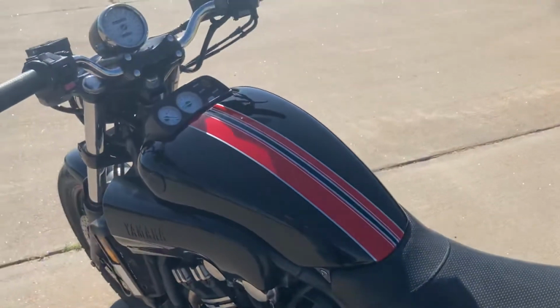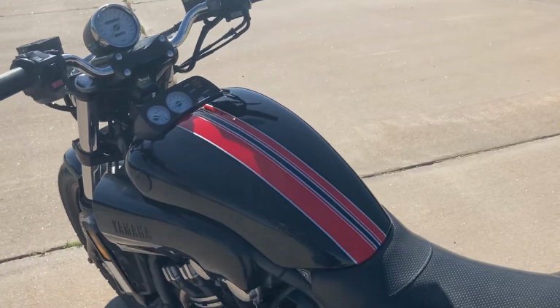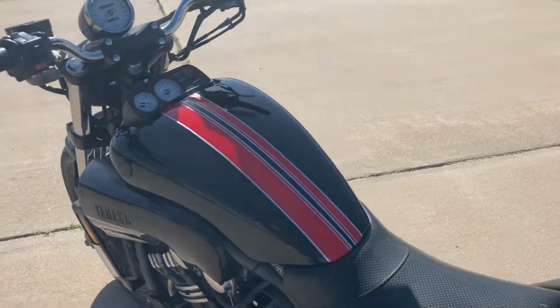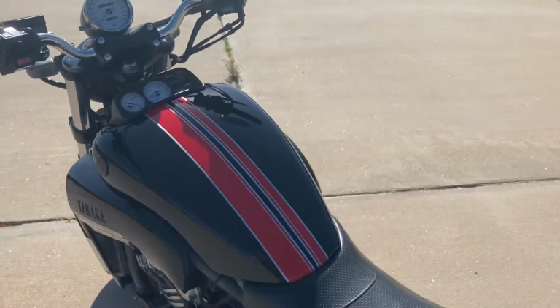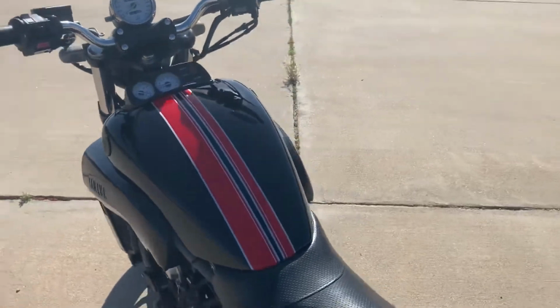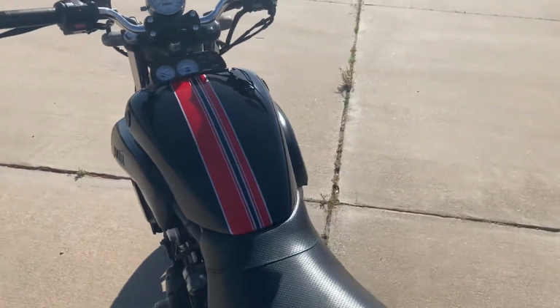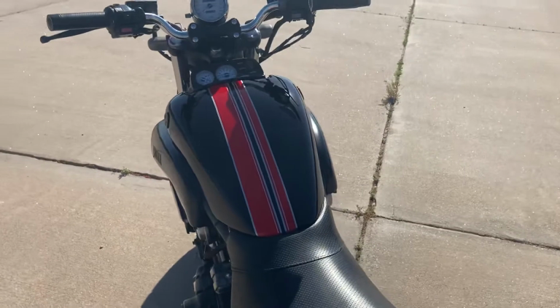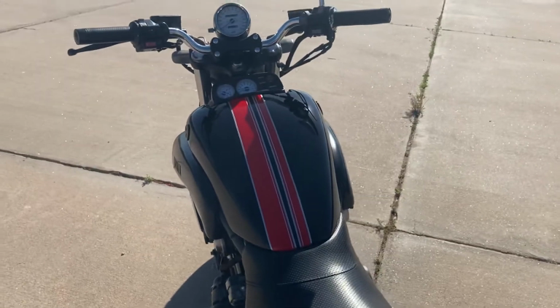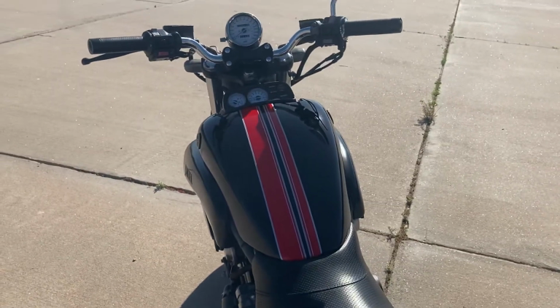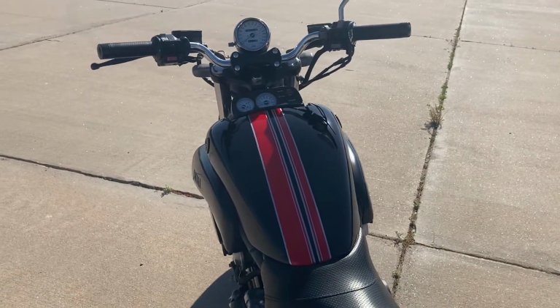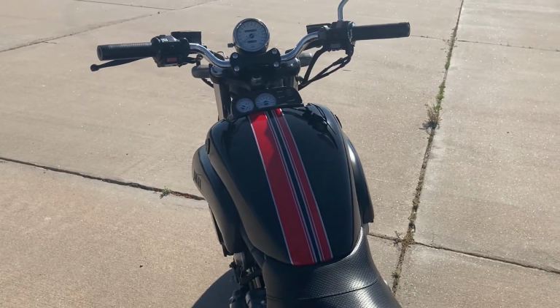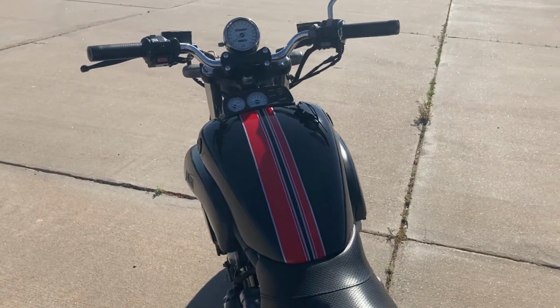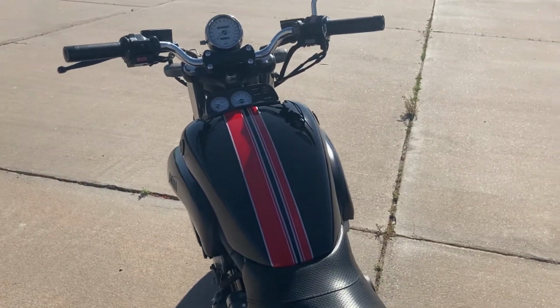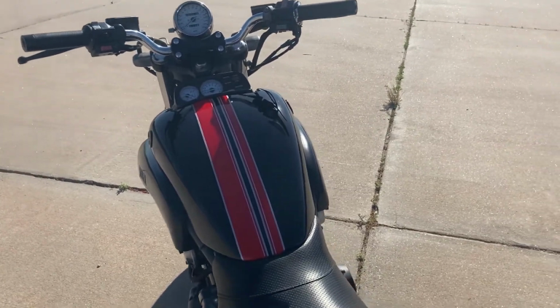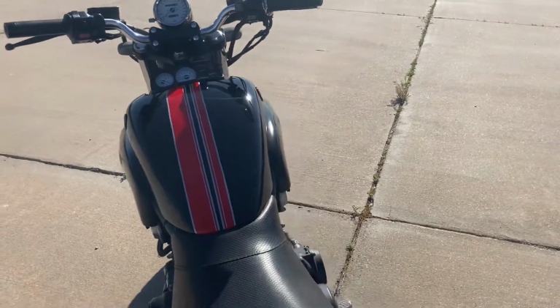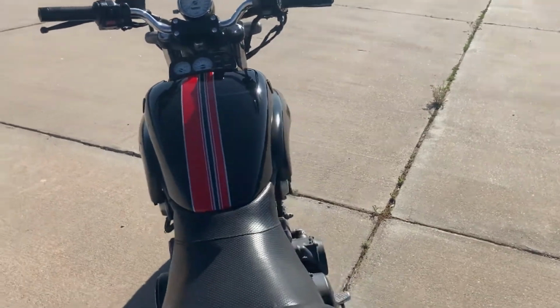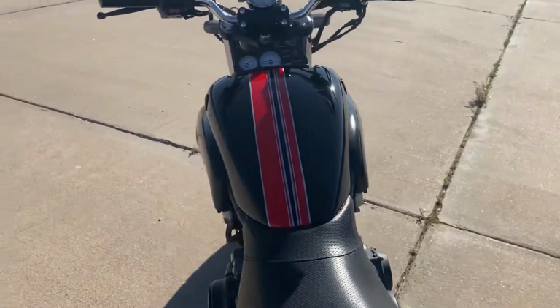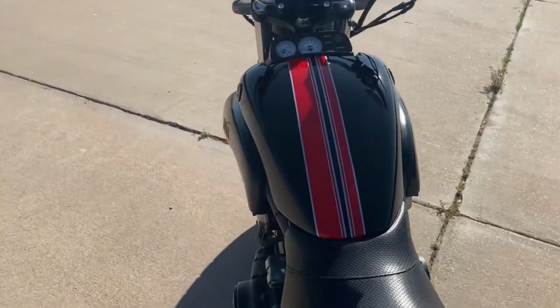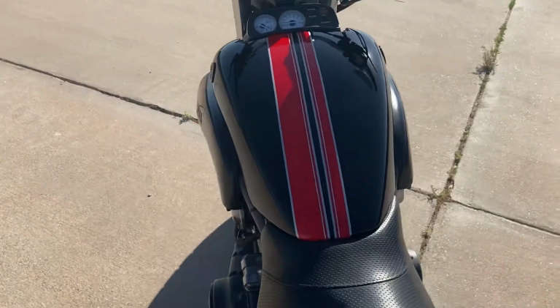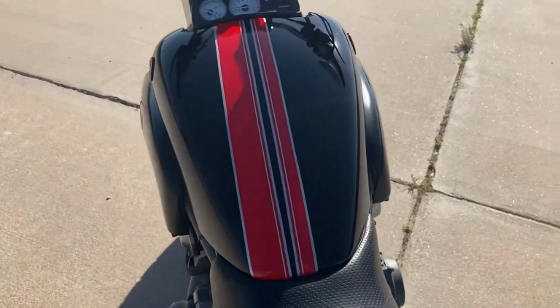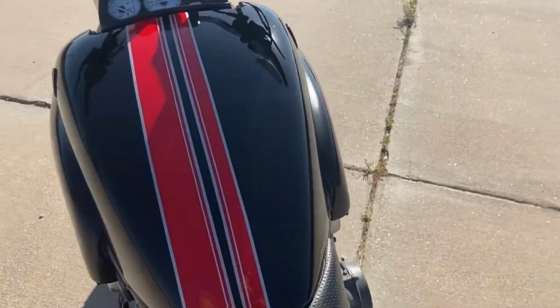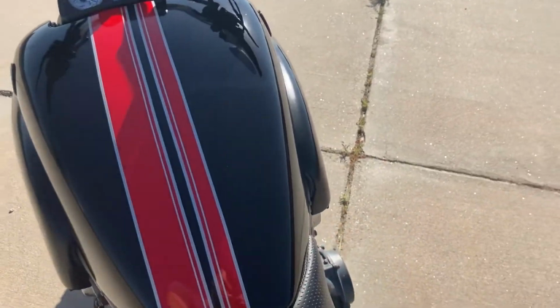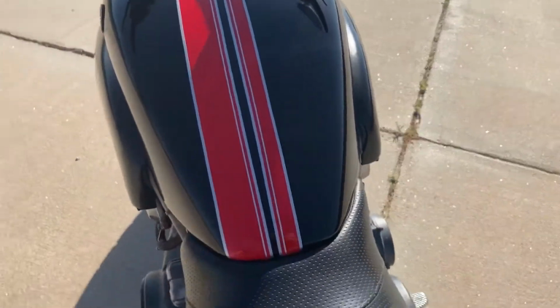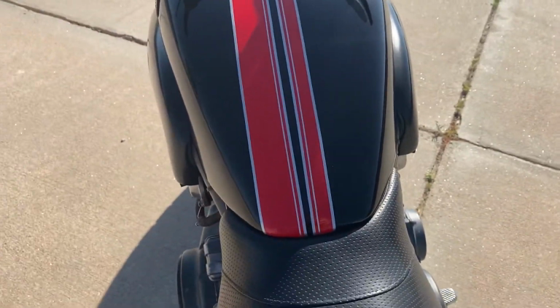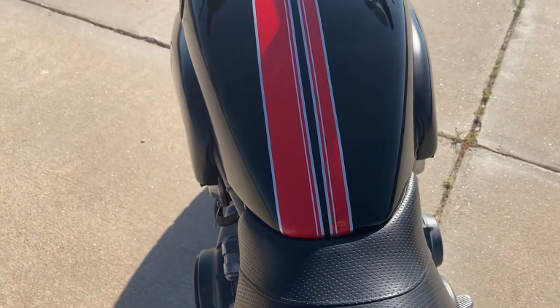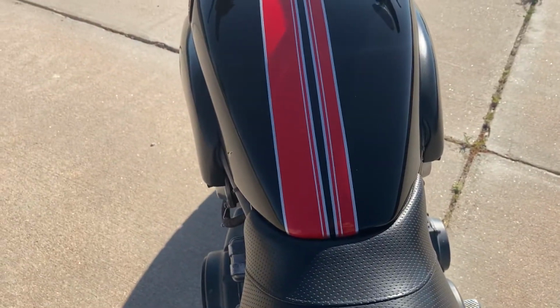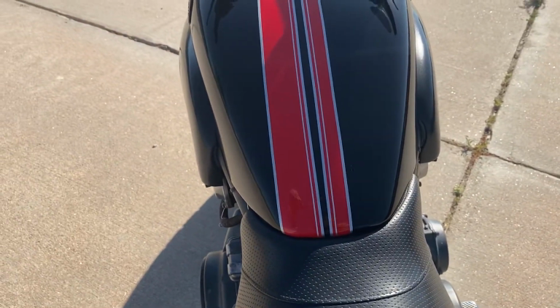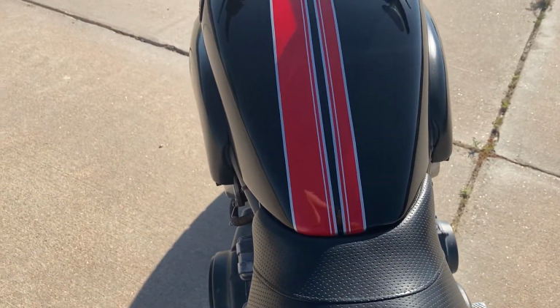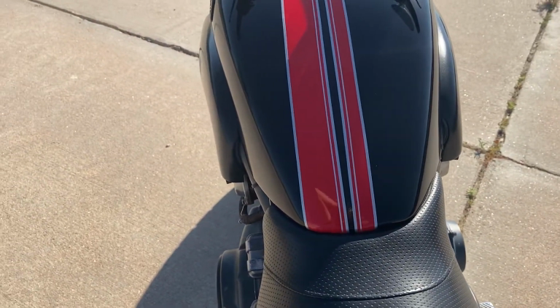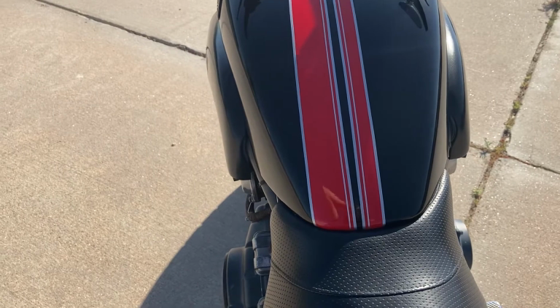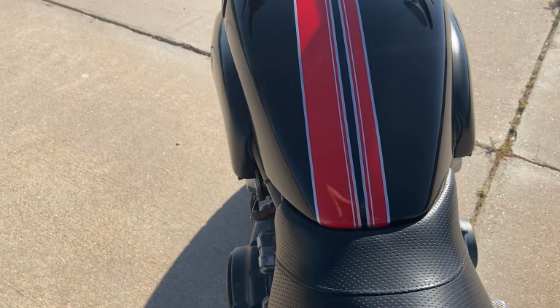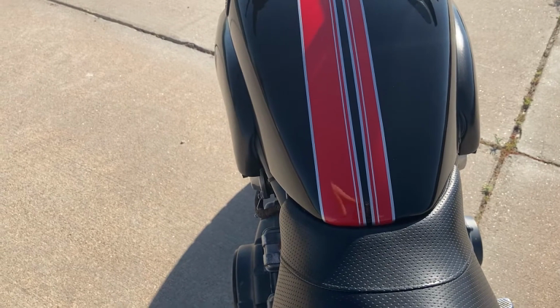Sanded the tank down. Did the red with the silver pin striping and the black. I got a little off on my tape lines down at the bottom — it got a little closer, which I didn't realize until it was too late, but it doesn't look bad.